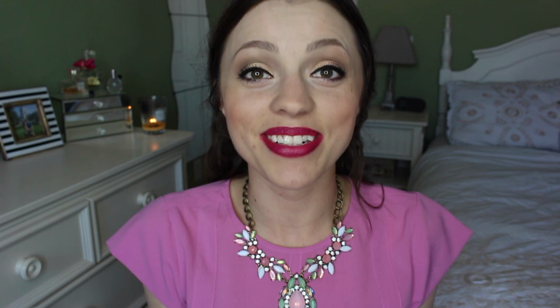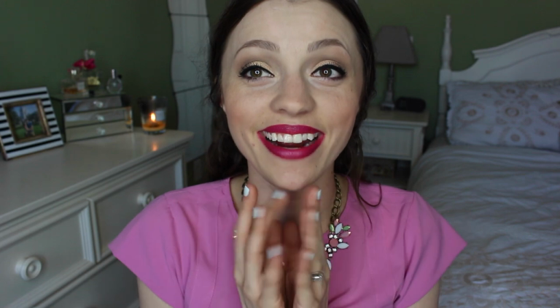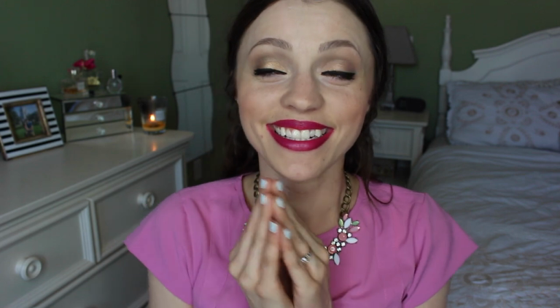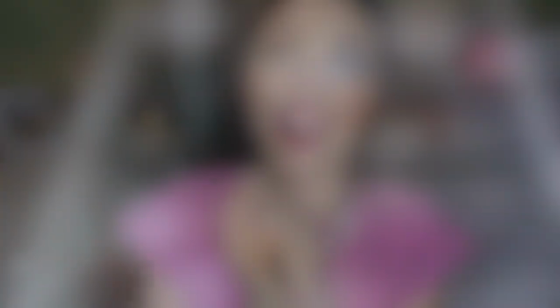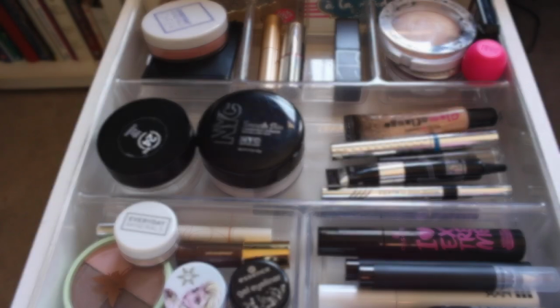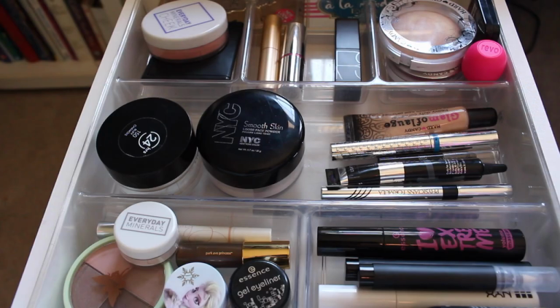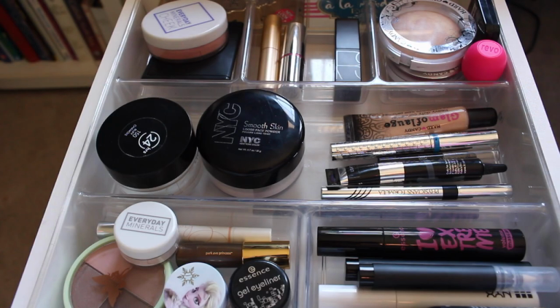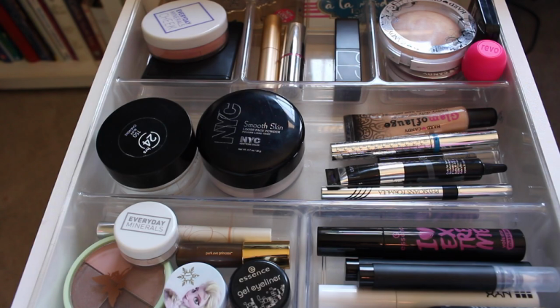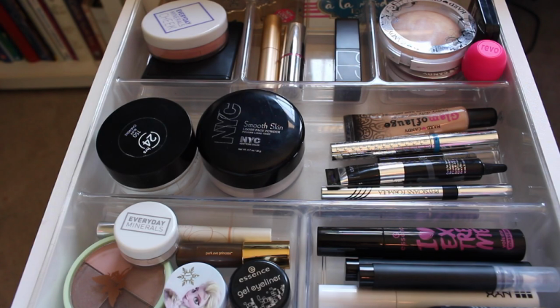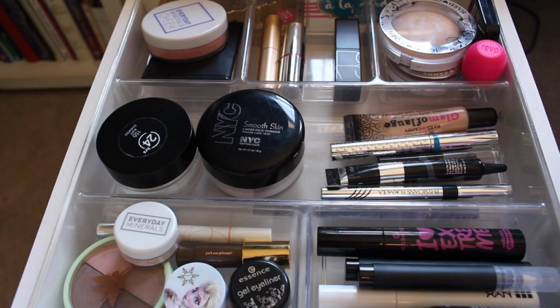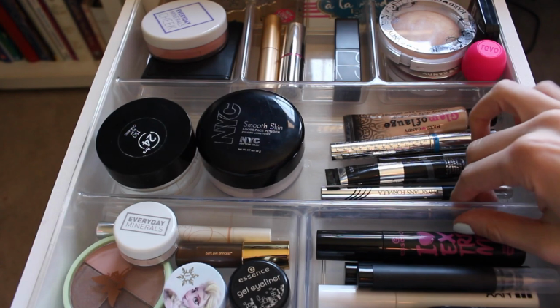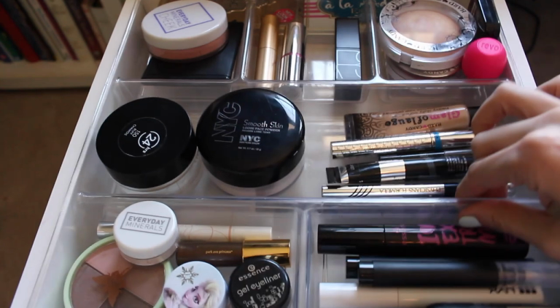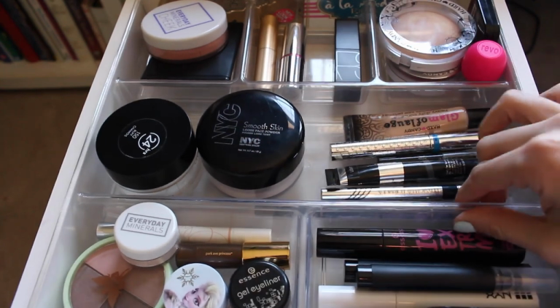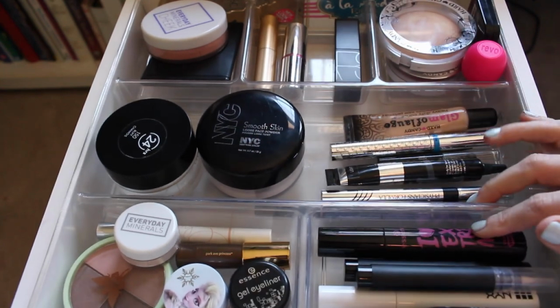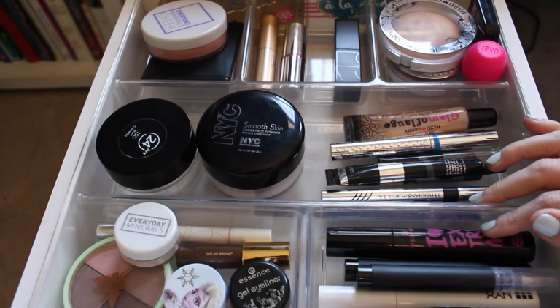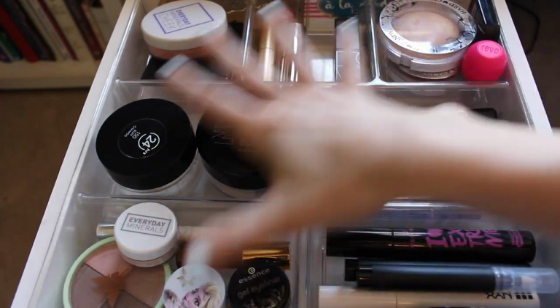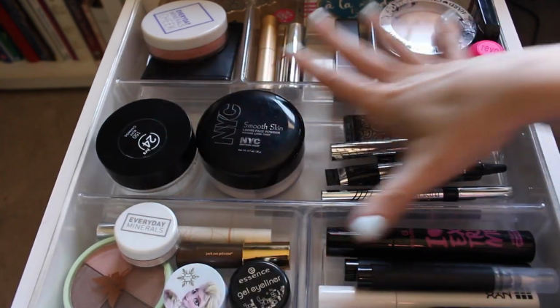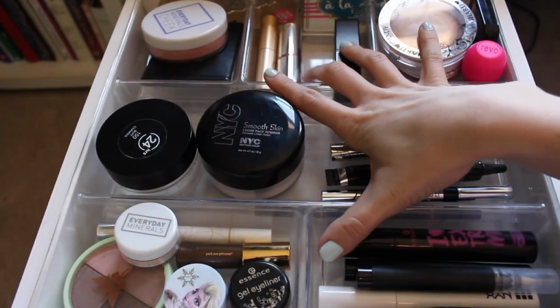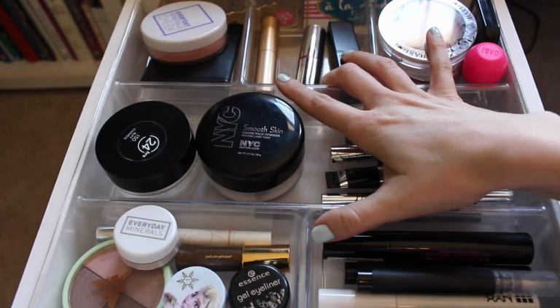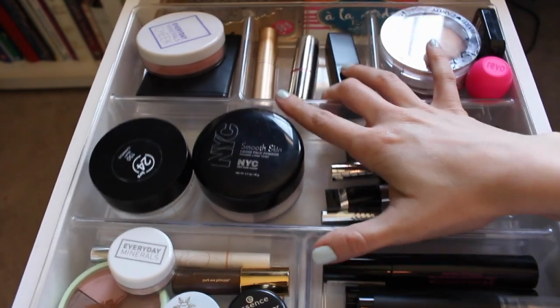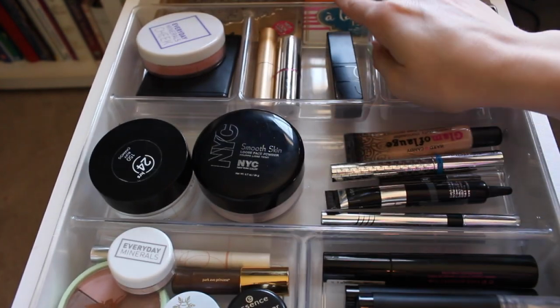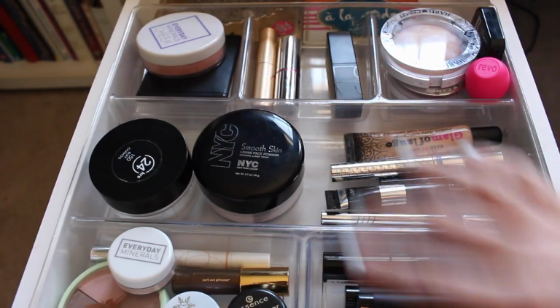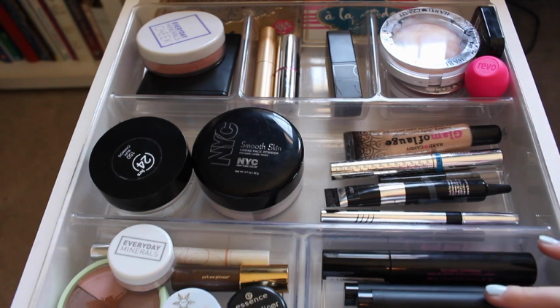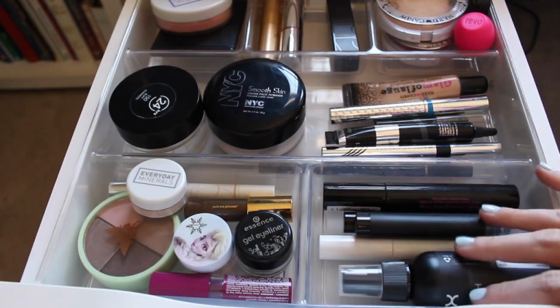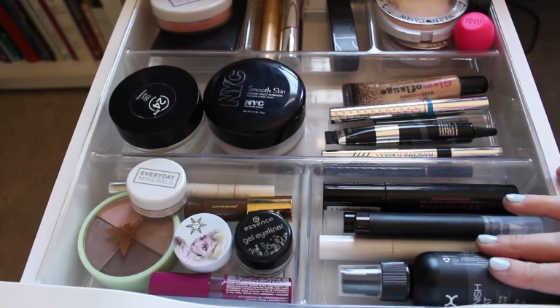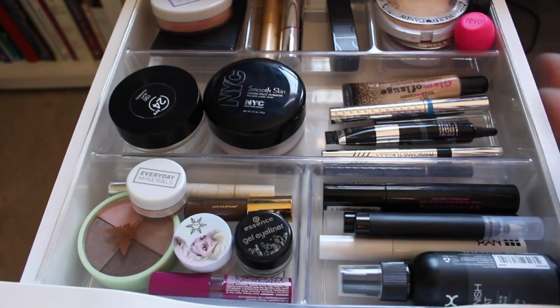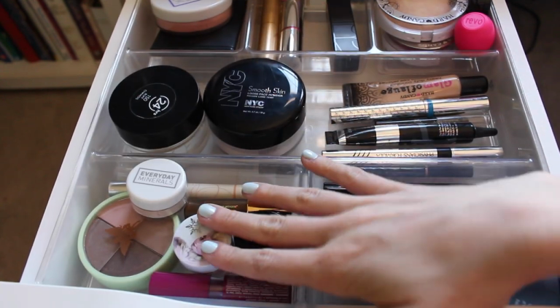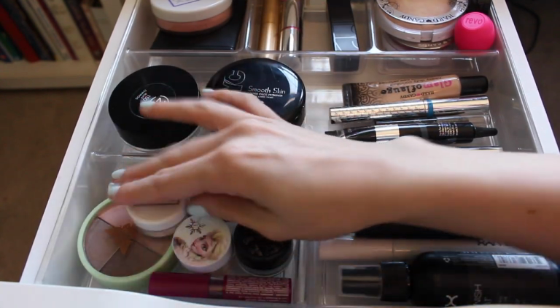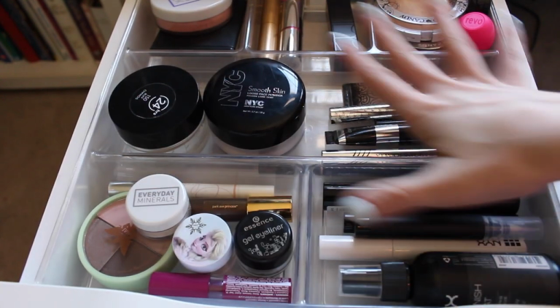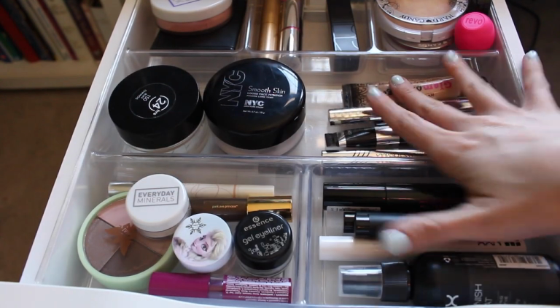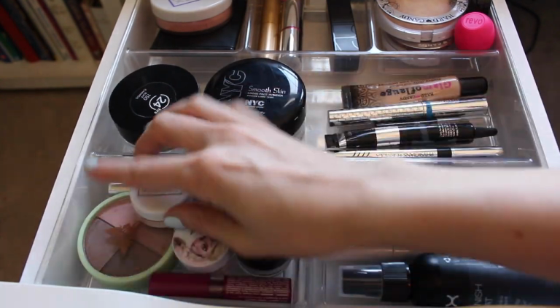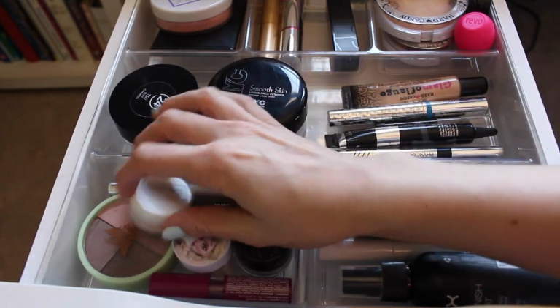Okay, so here is my everyday makeup drawer right now. I've just got this Target container I got for like six bucks — it's got all these compartments in it — and then back there I've got some palettes which you'll see in a second. It's kind of all mixed in, so let's start over here.